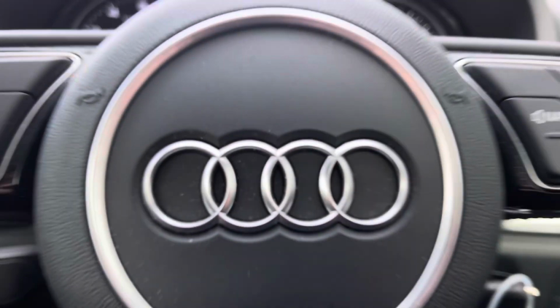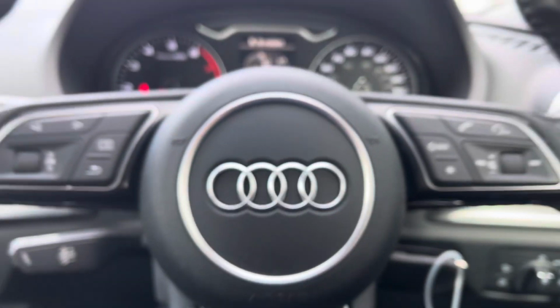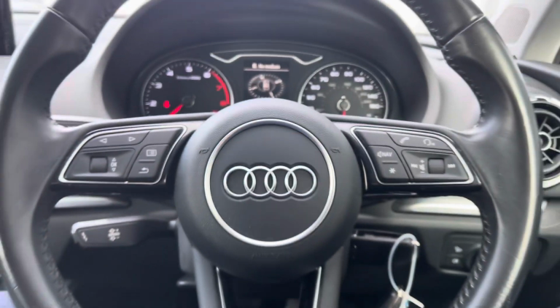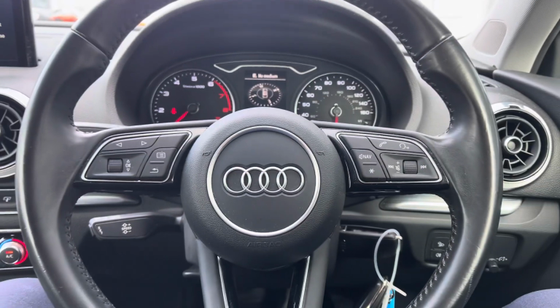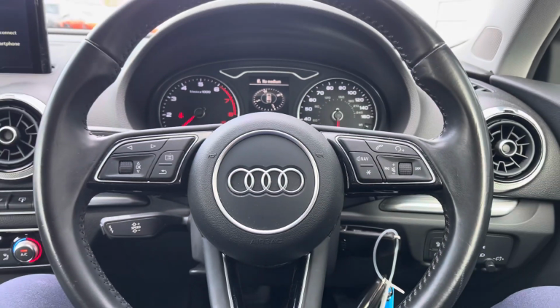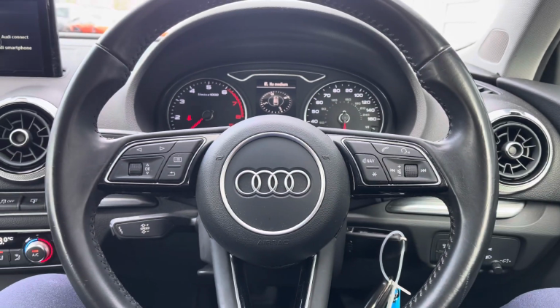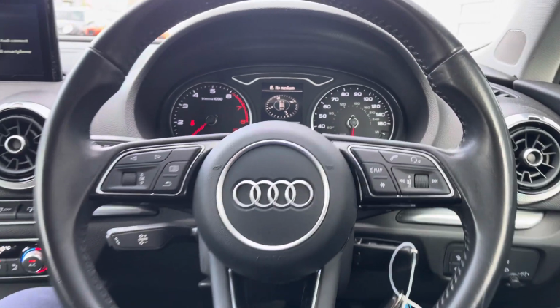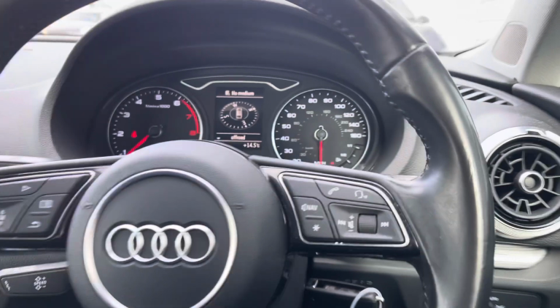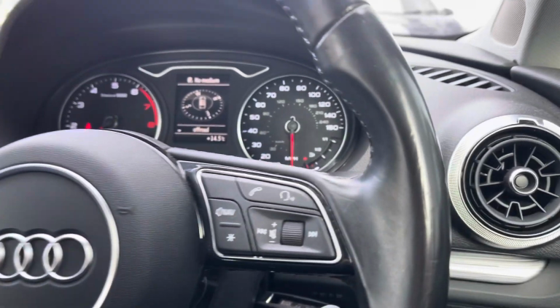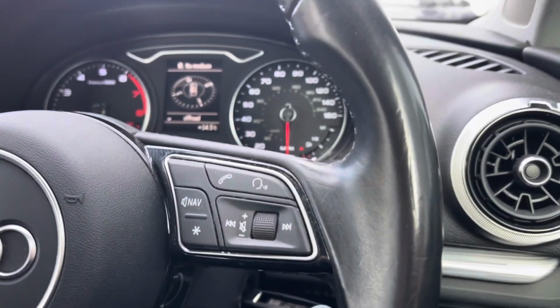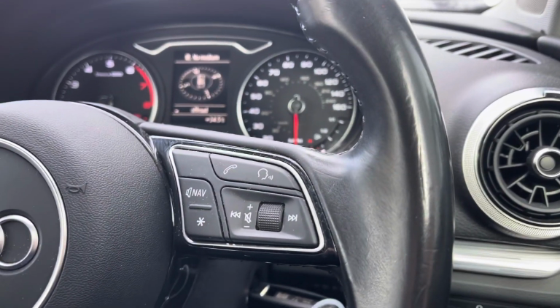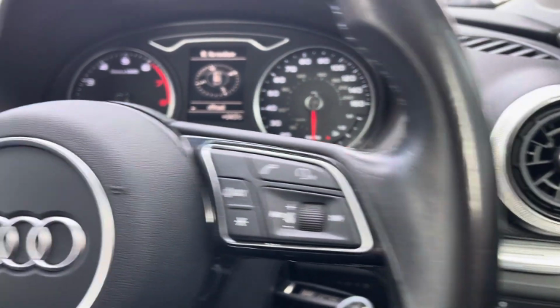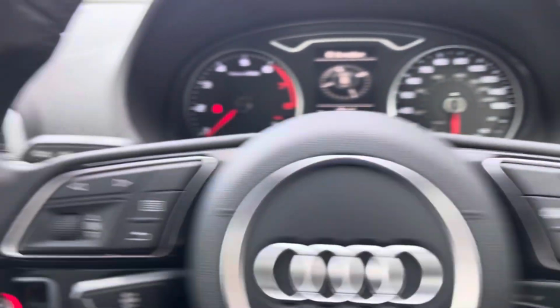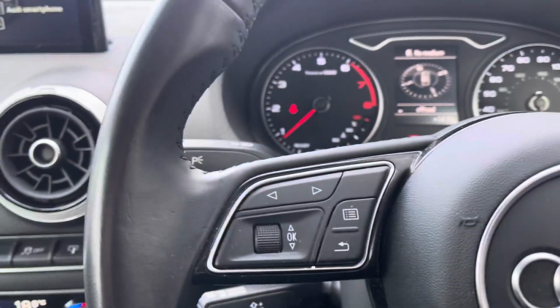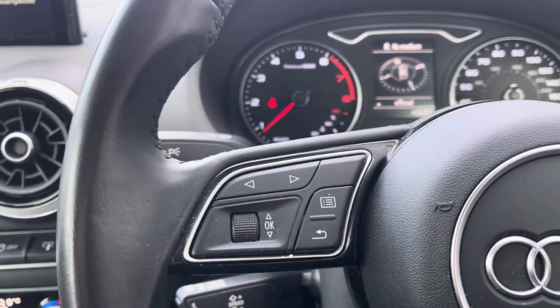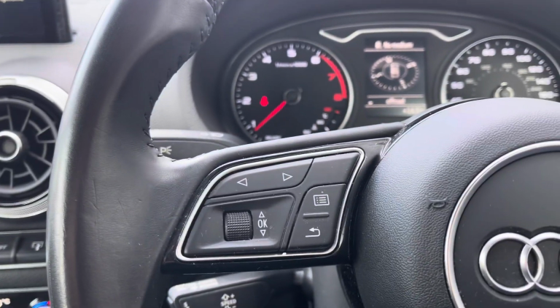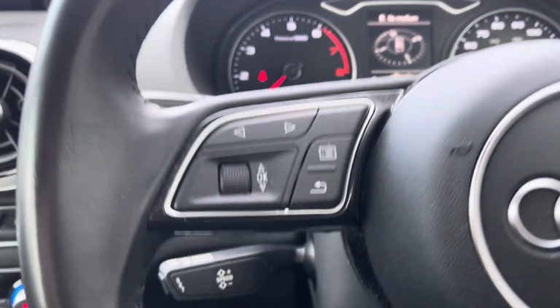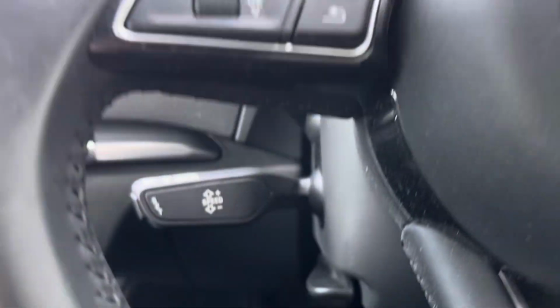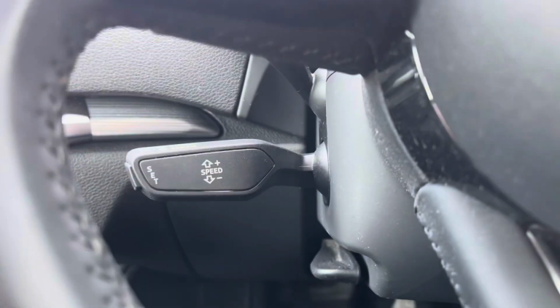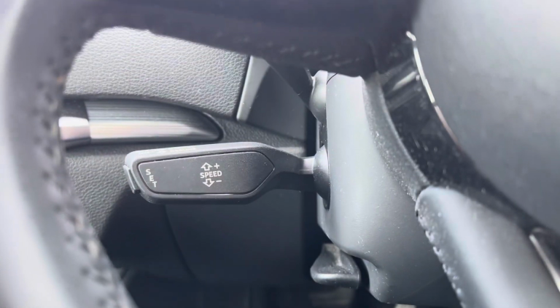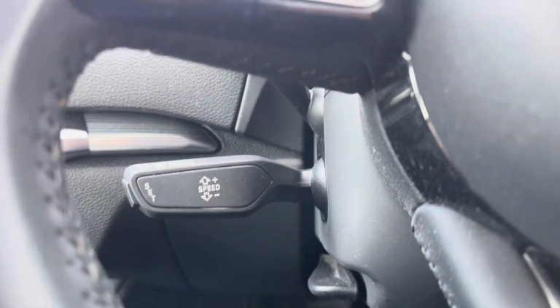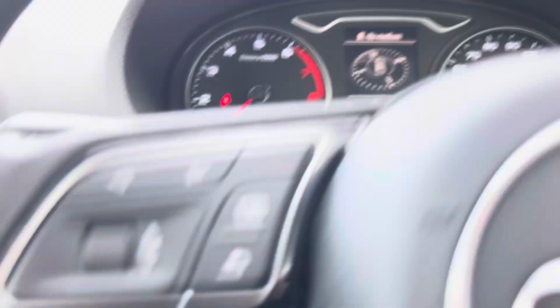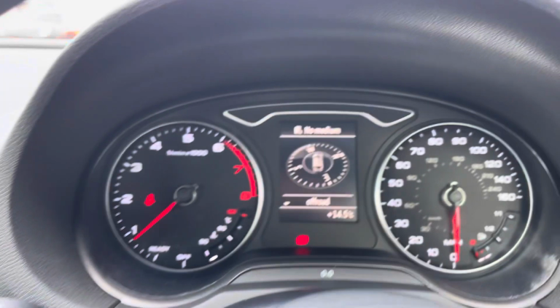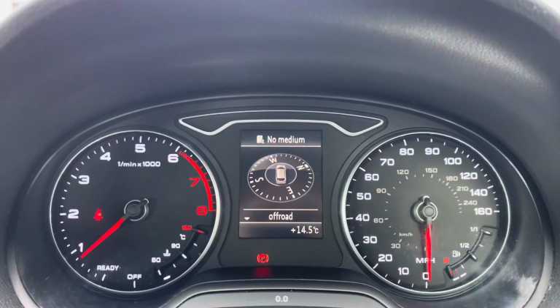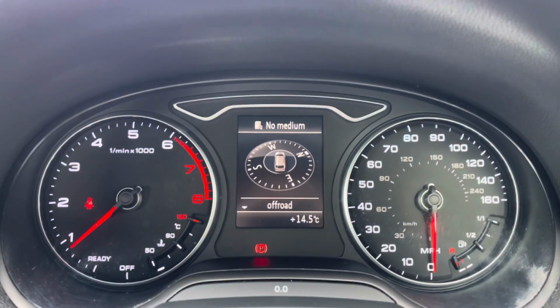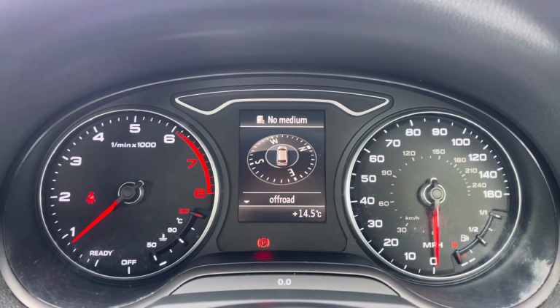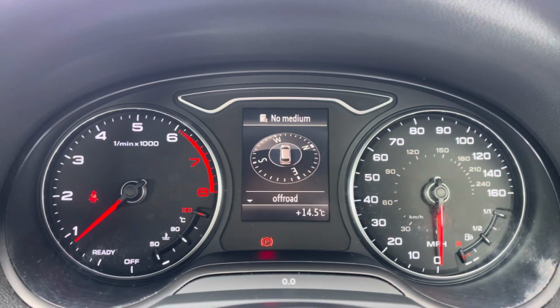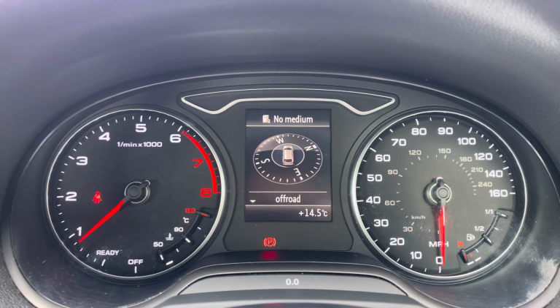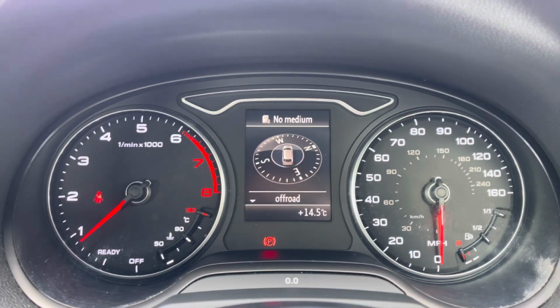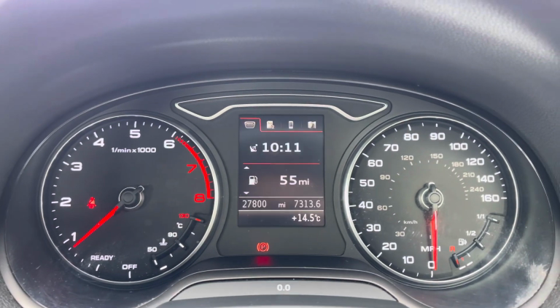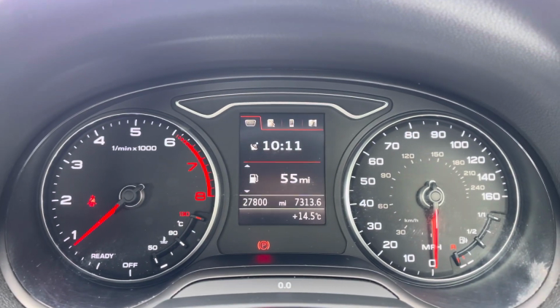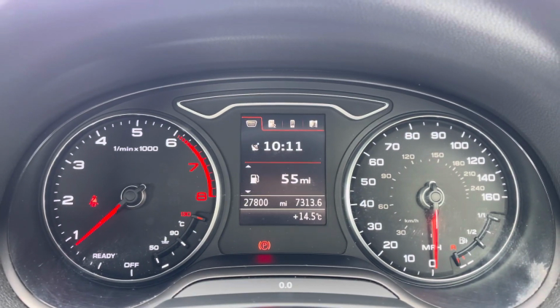The driver is the lucky one that gets to use the multifunctional leather-wrapped steering wheel, which does come with all of your voice commands and also multimedia functions. This car is also fitted with cruise control with a speed limiter, which is always handy.